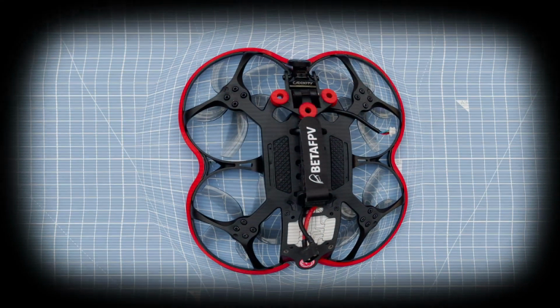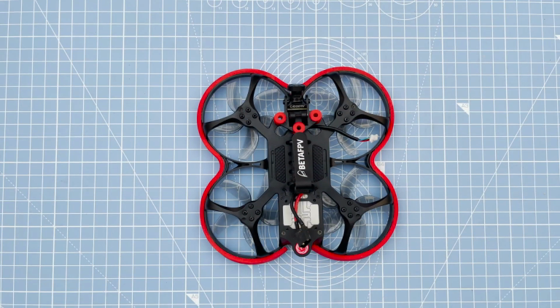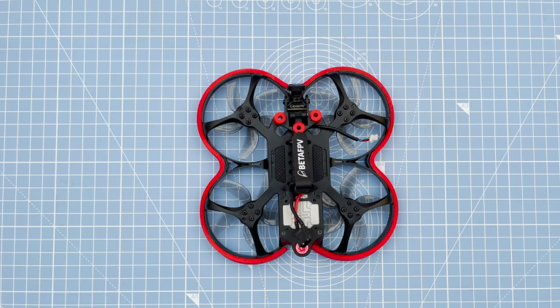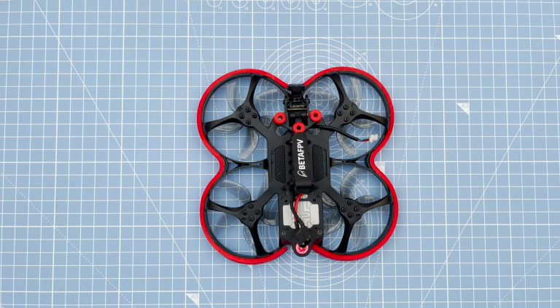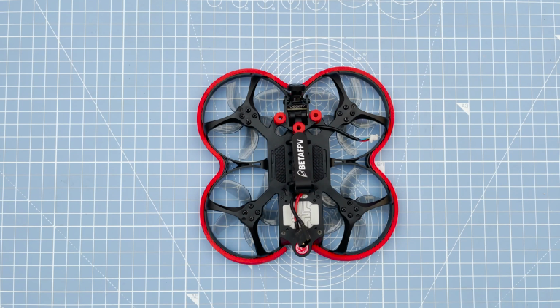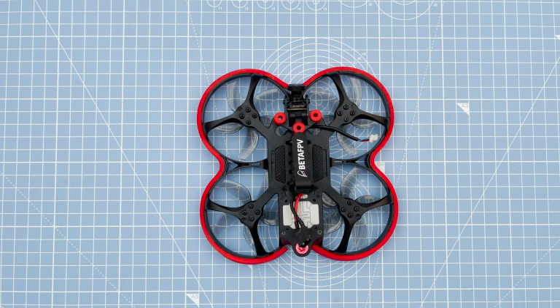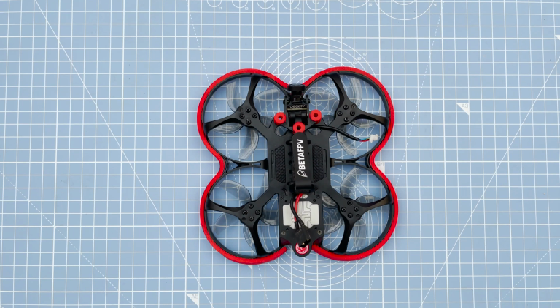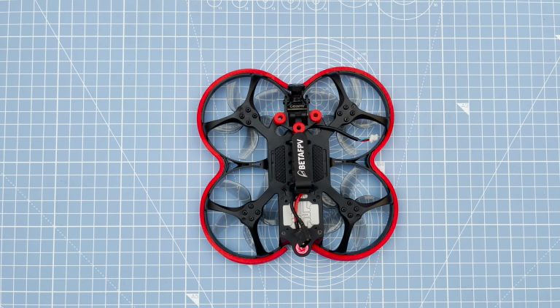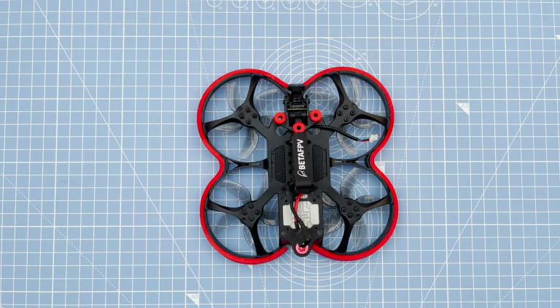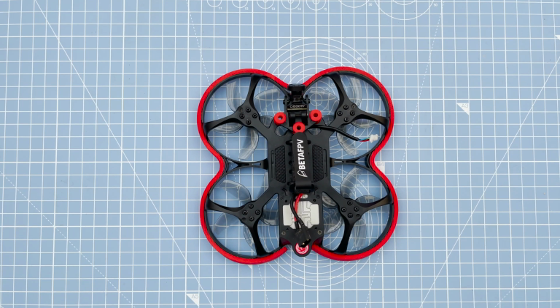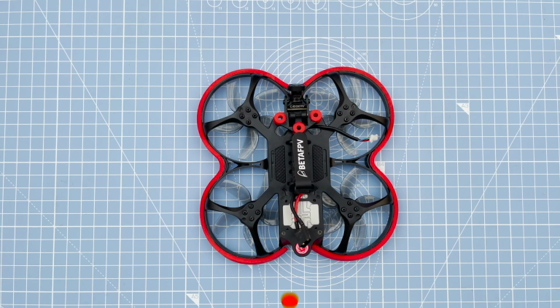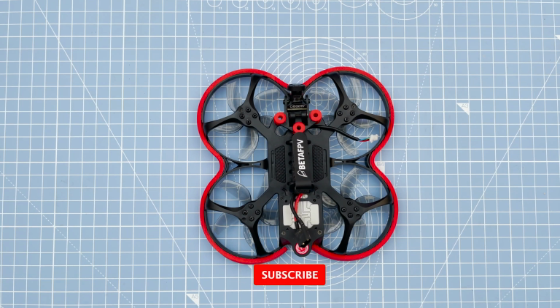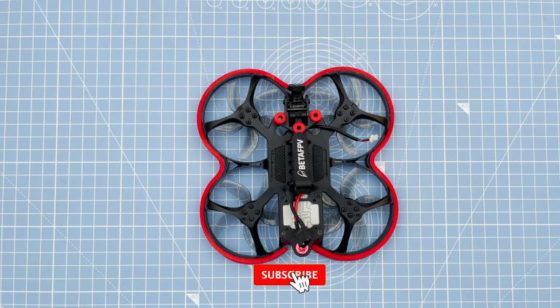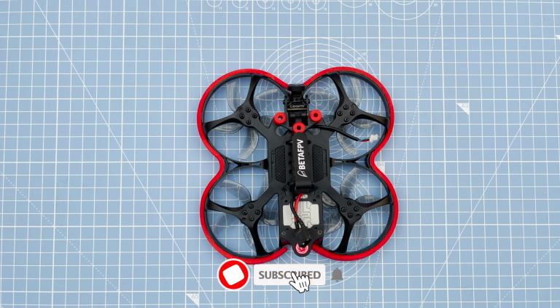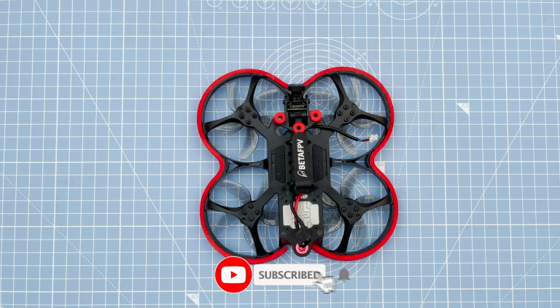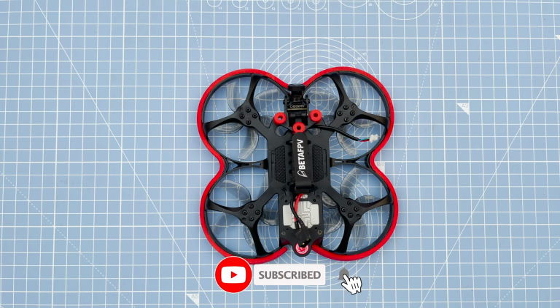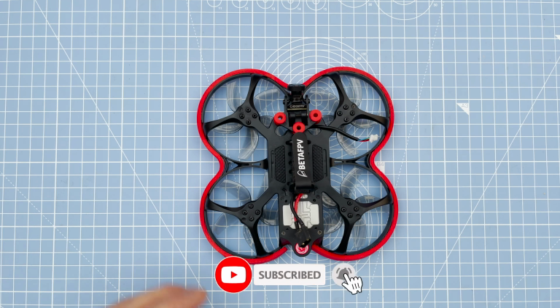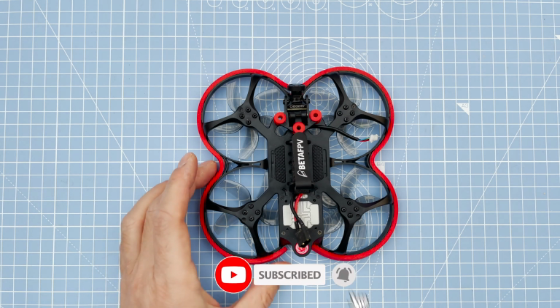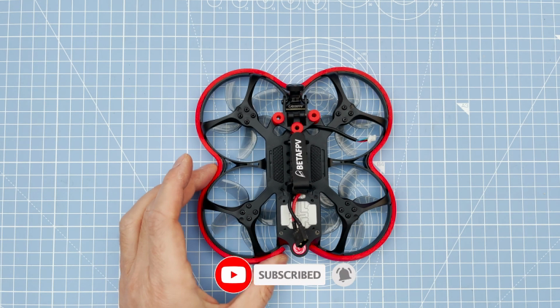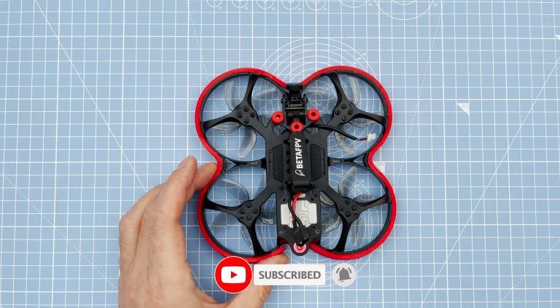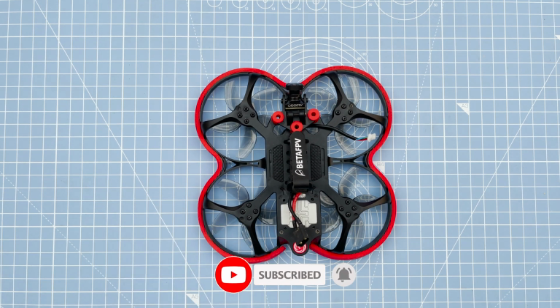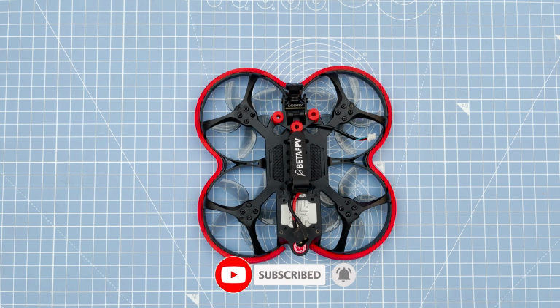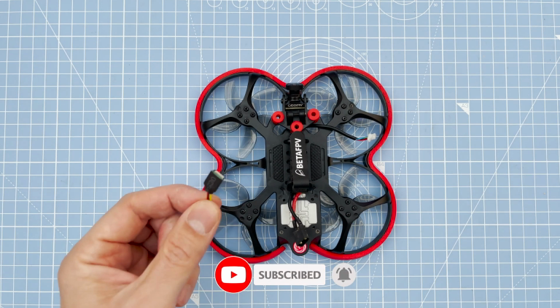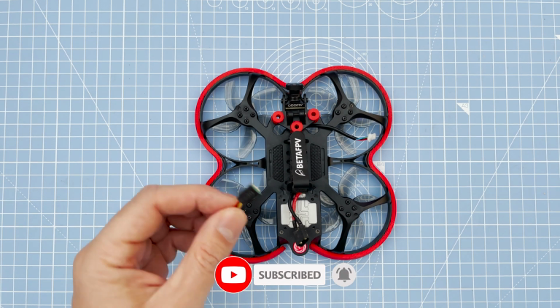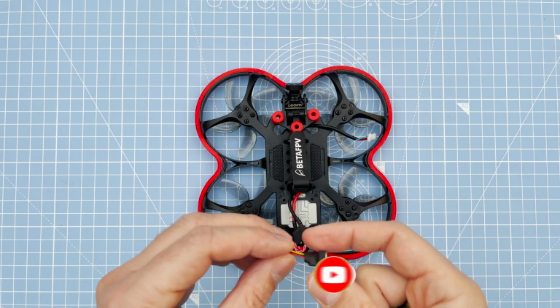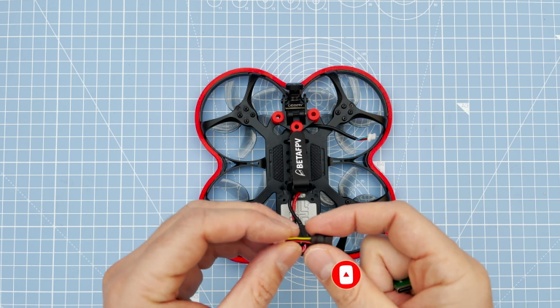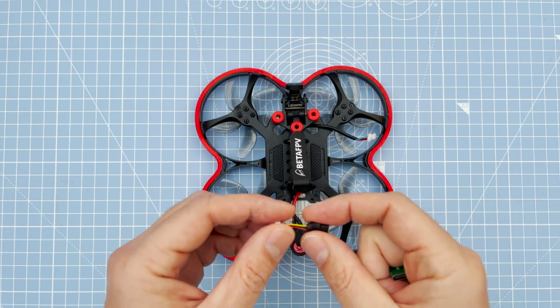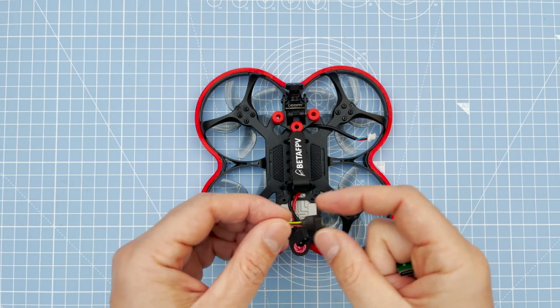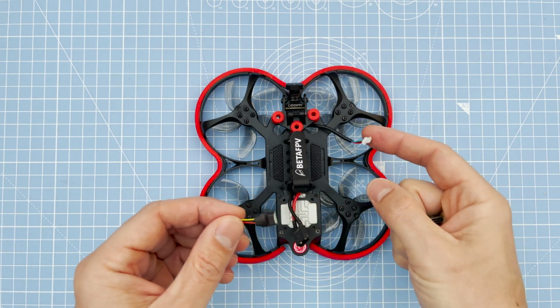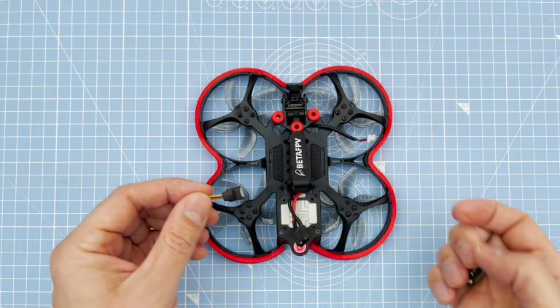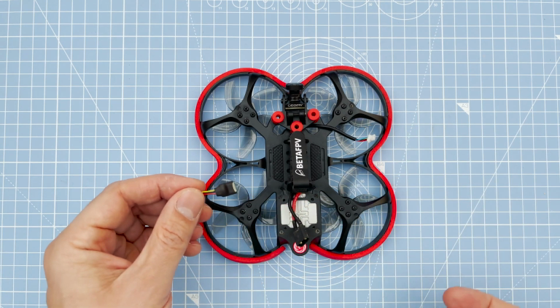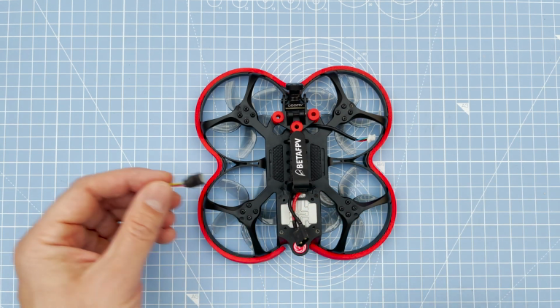Hi everyone and welcome to my Beta 95X Version 3 review by Beta FPV. Let's start by seeing what's in the box. You've got the quad obviously, an action cam power lead adapter — which I'll explain what that's for in a bit.